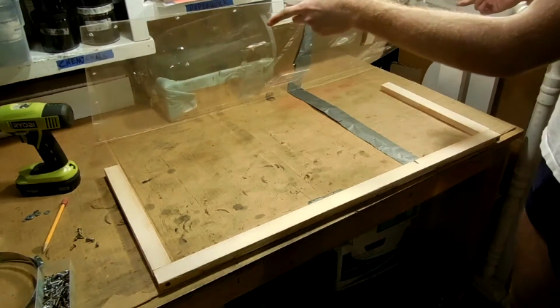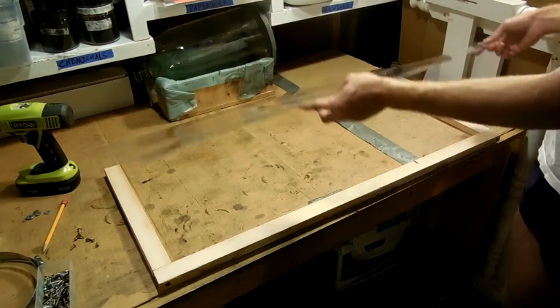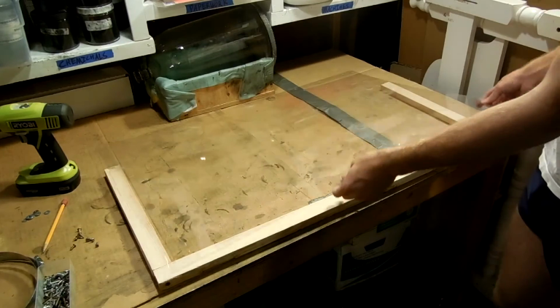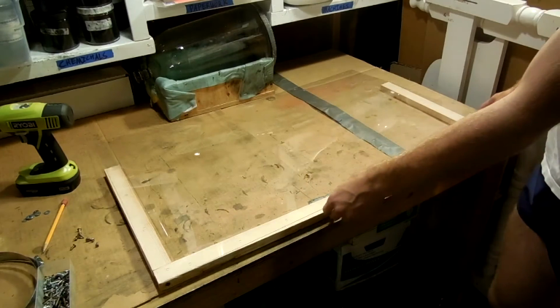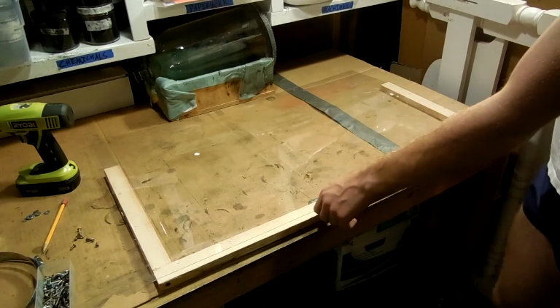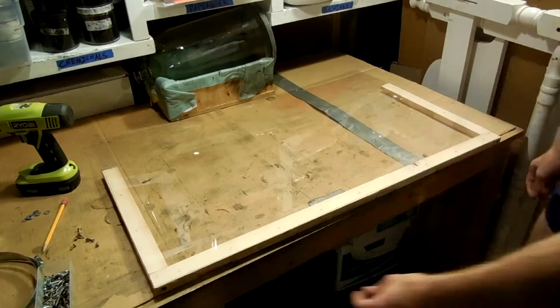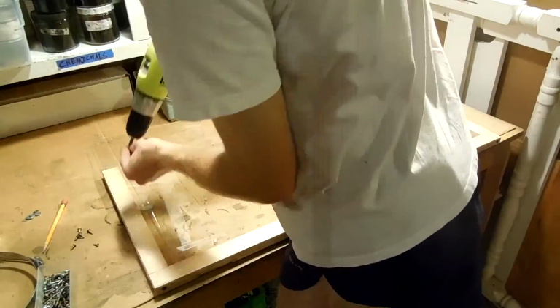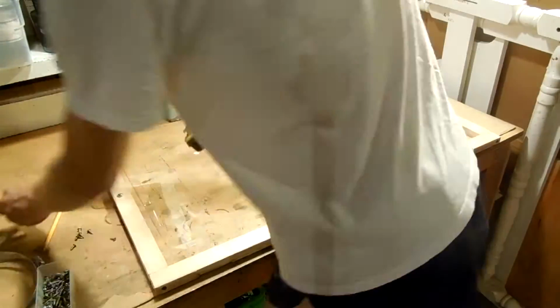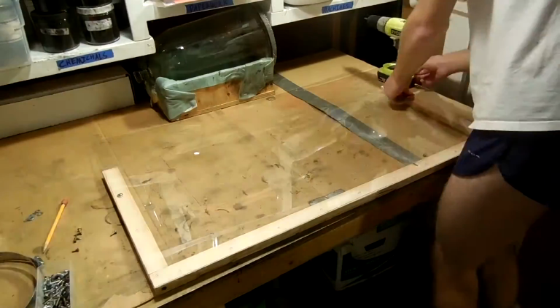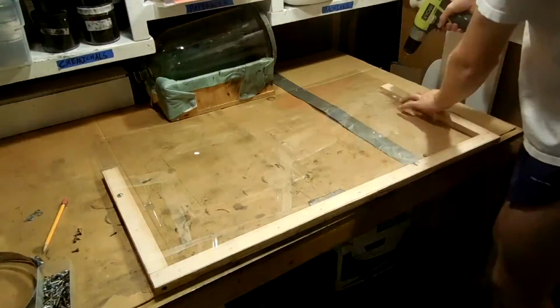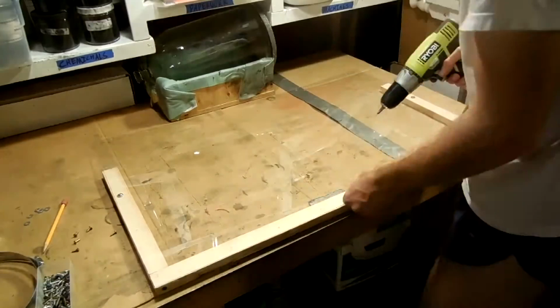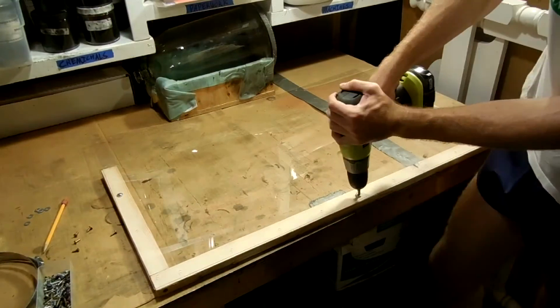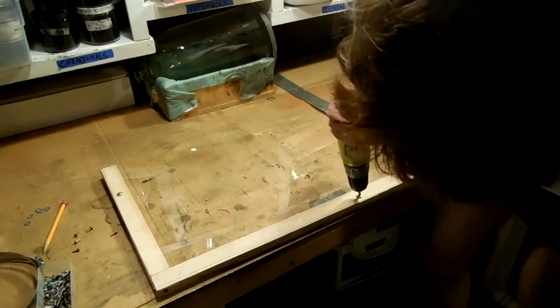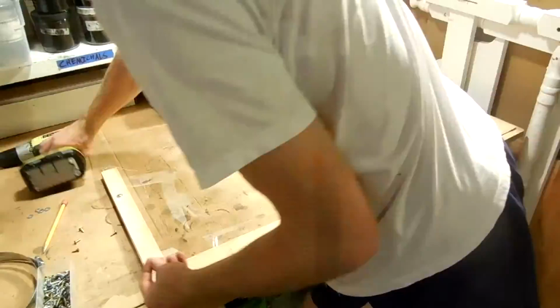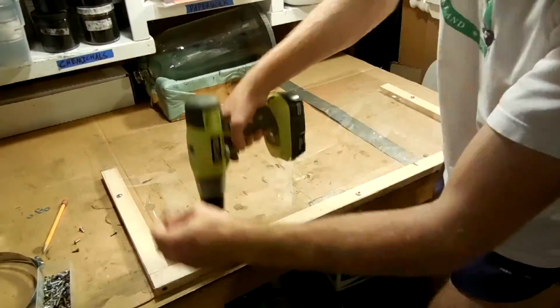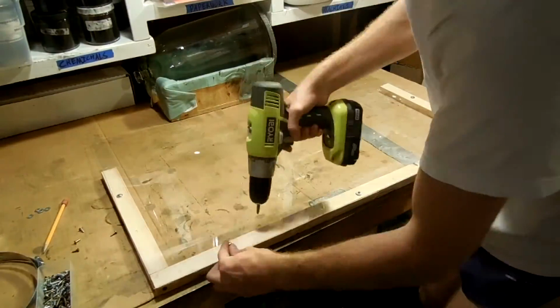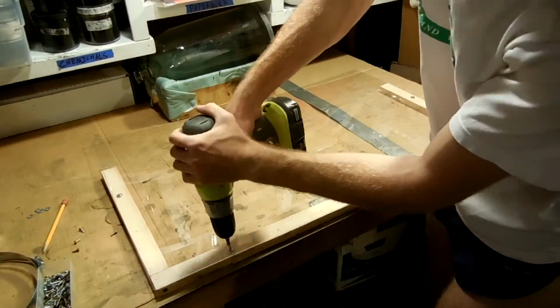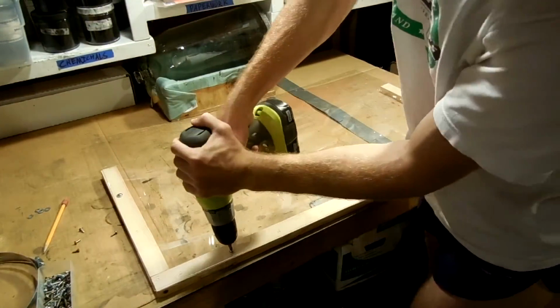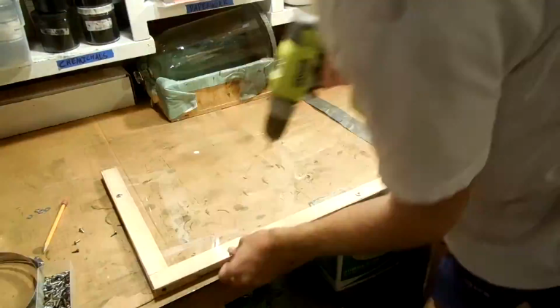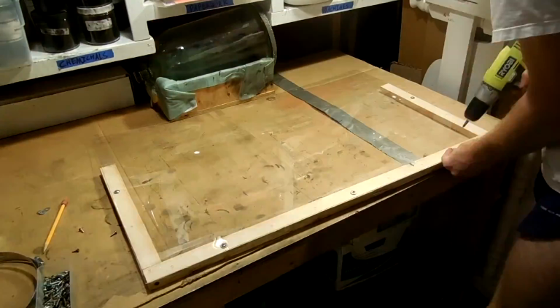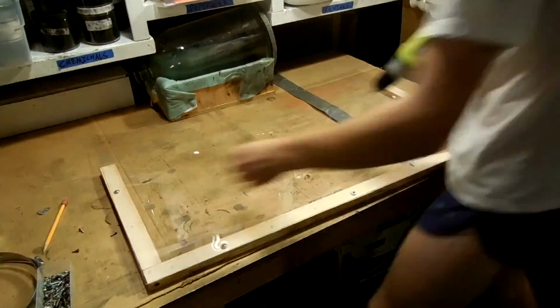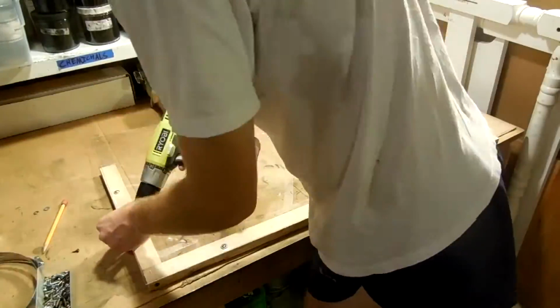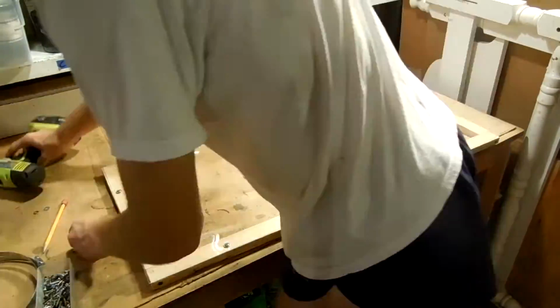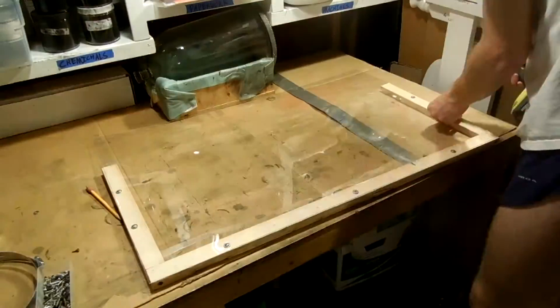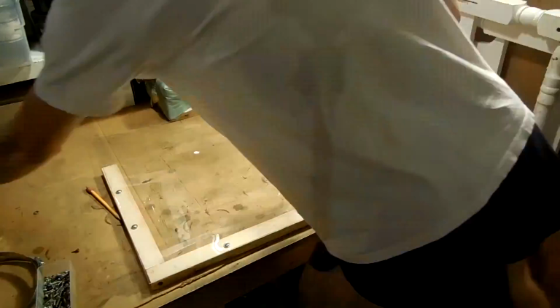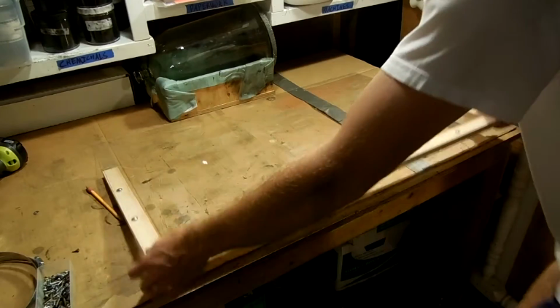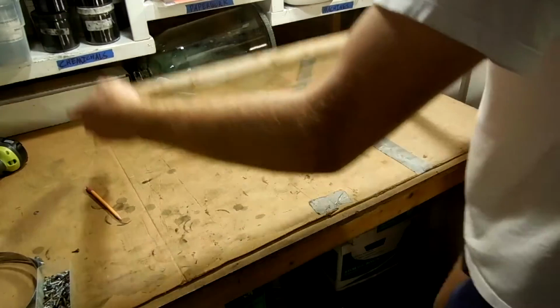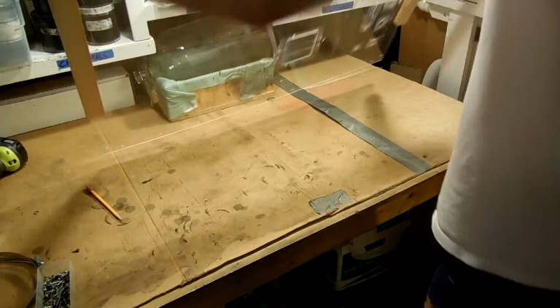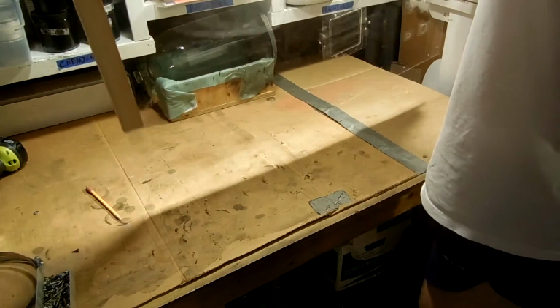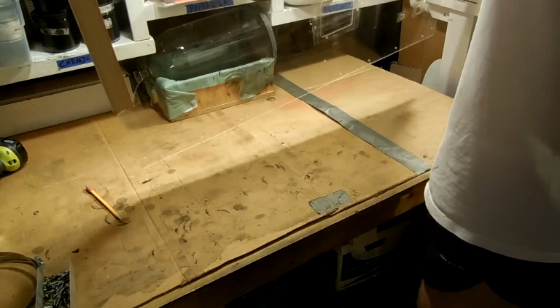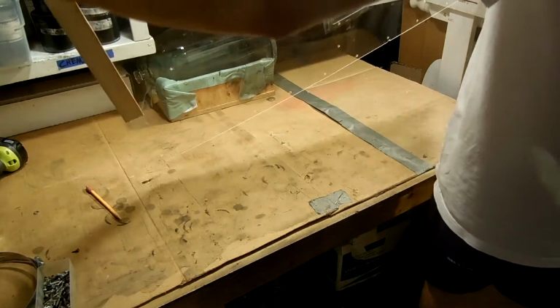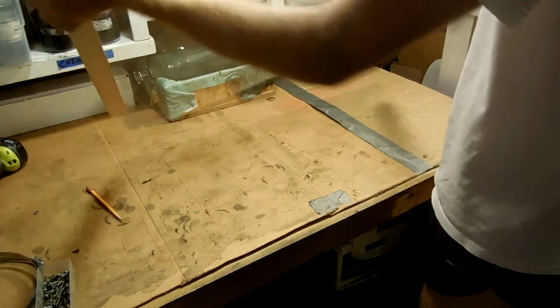For the sash itself, I'm using an old piece of acrylic, and I'm just screwing that onto a little frame that I whipped up, very similar to the other ones — again using little wood screws and washers. And there's my sash.